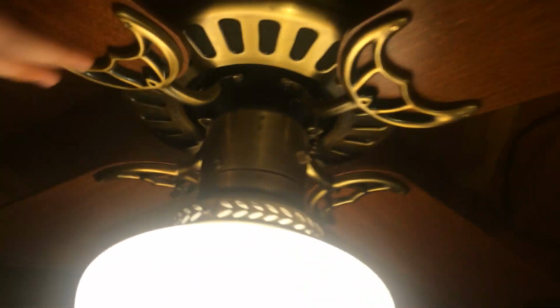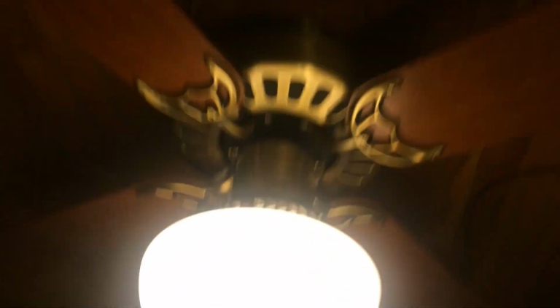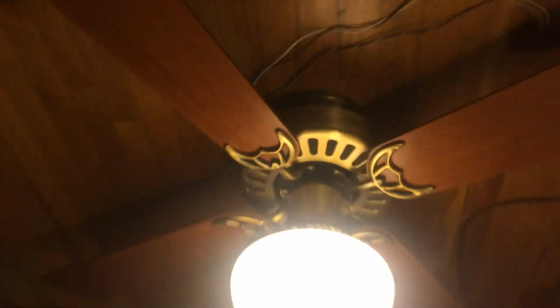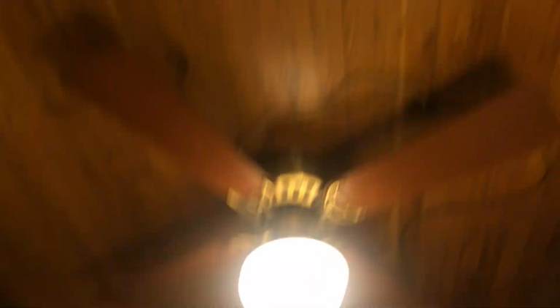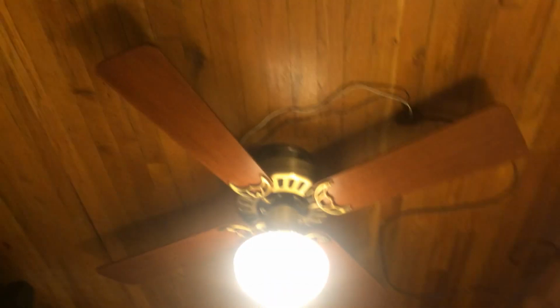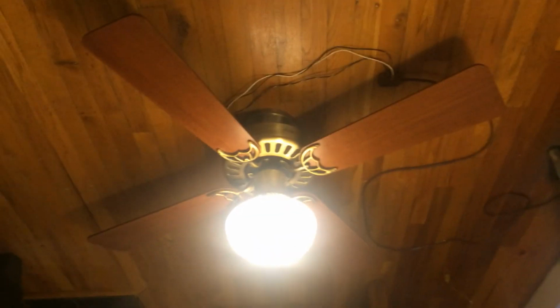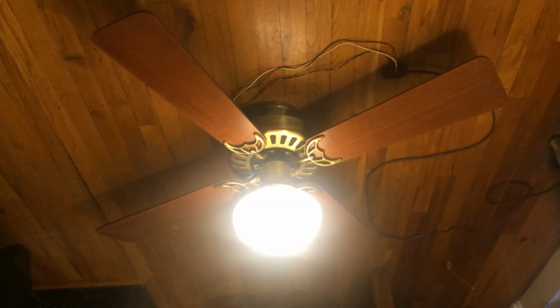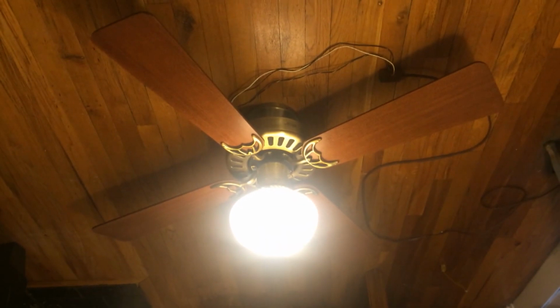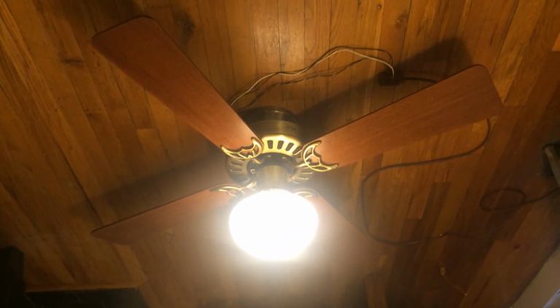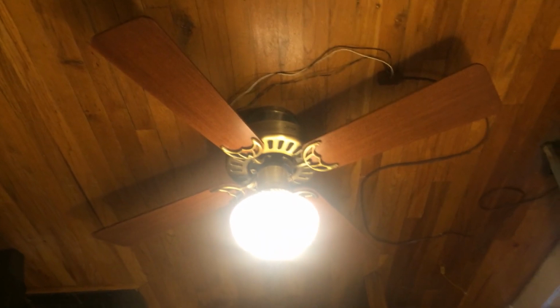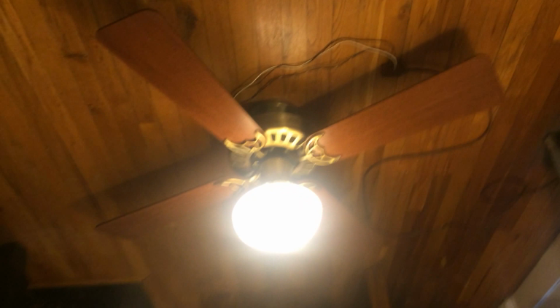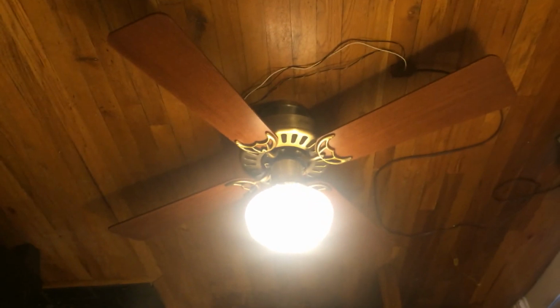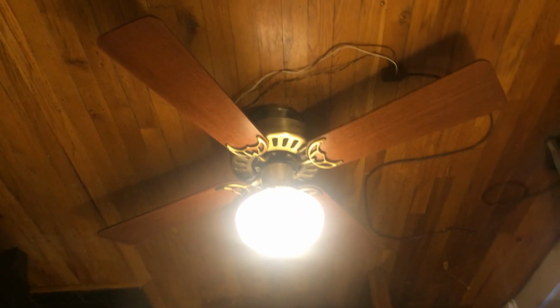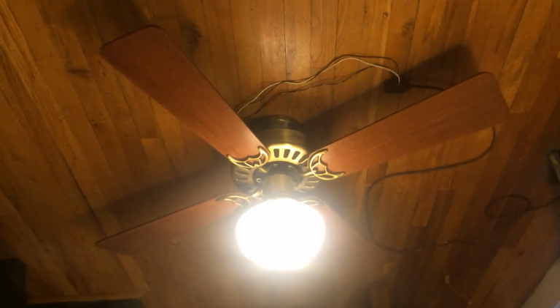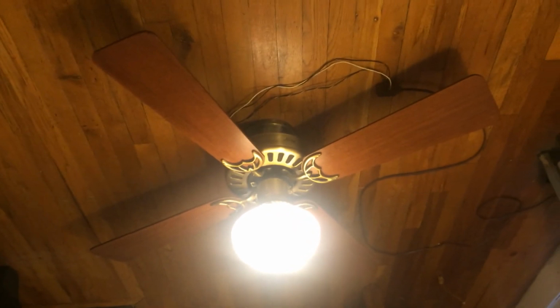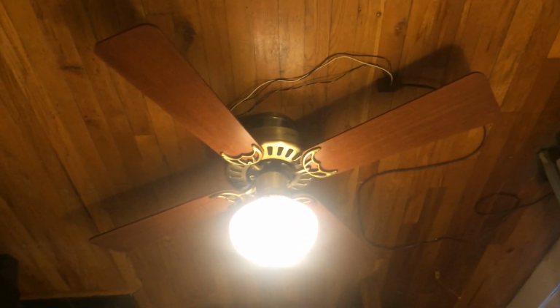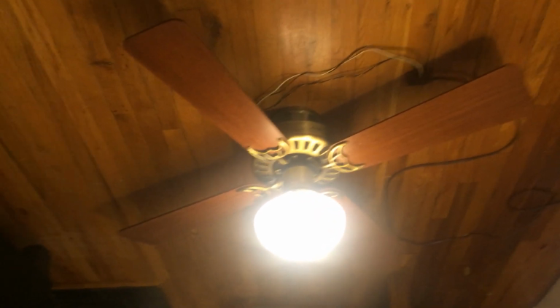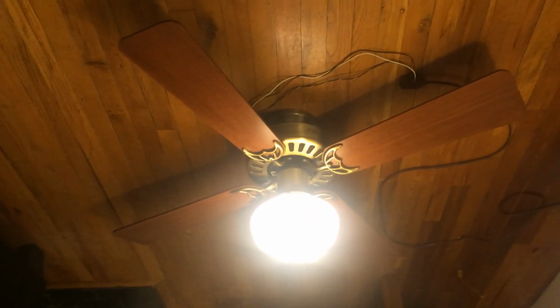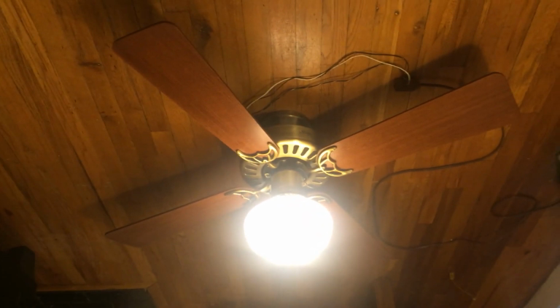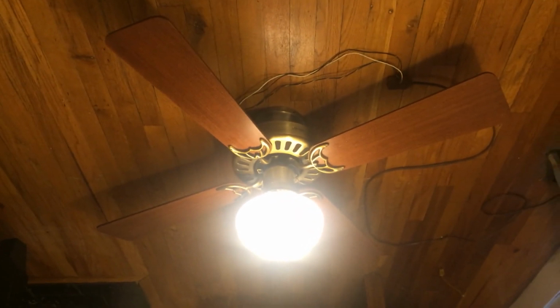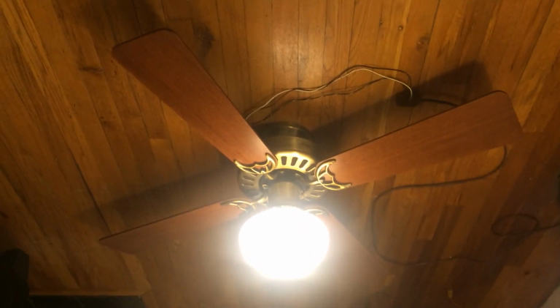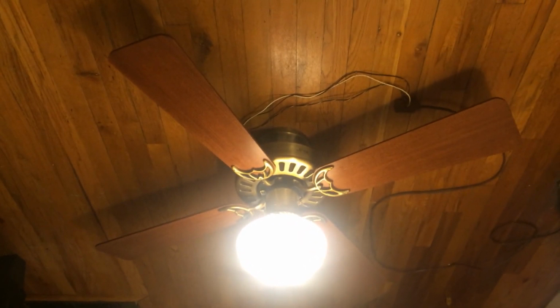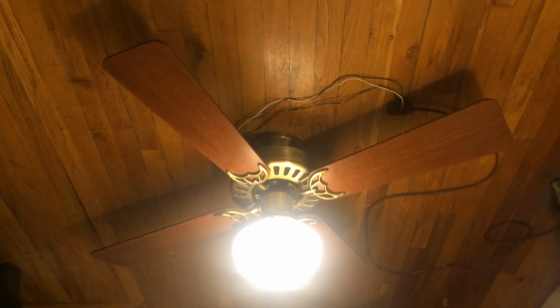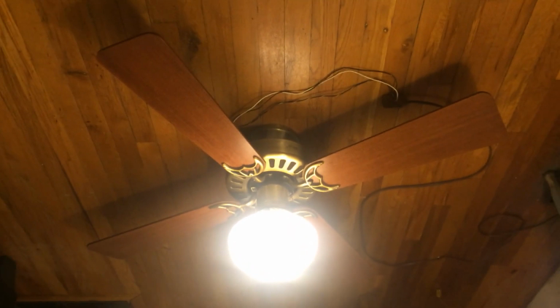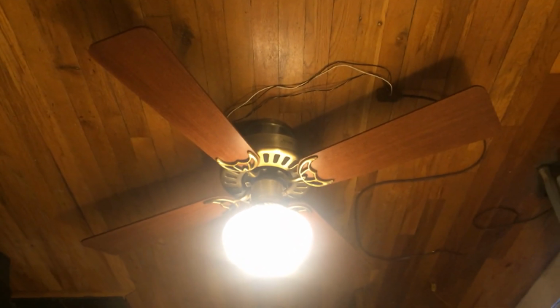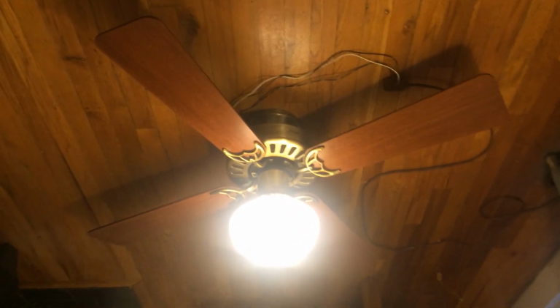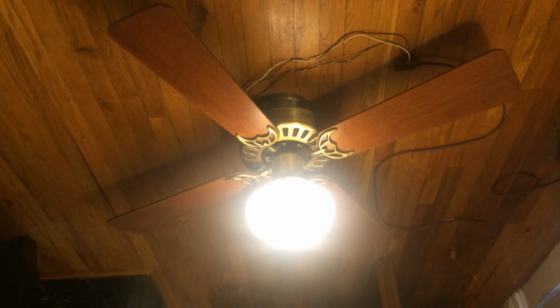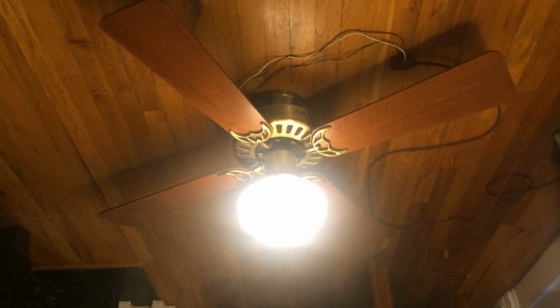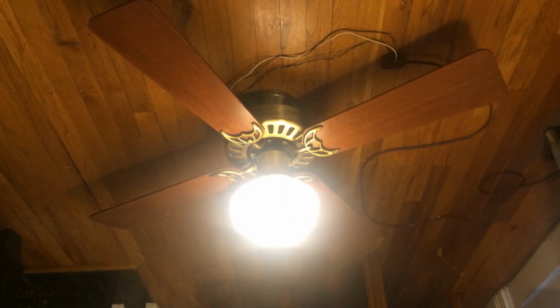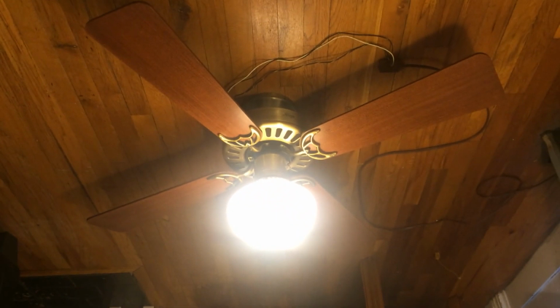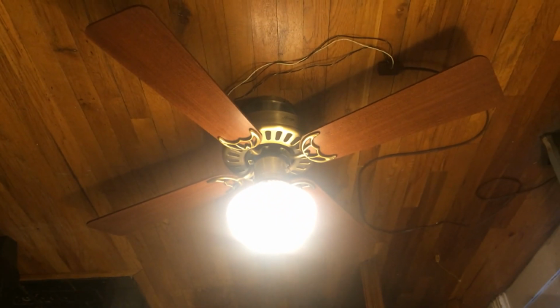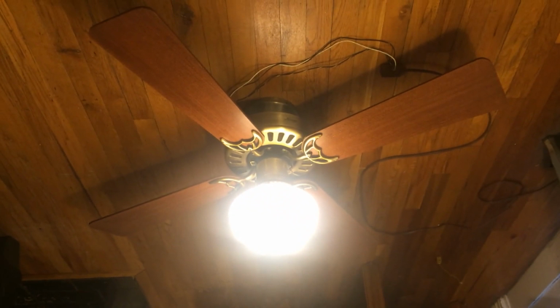As you can see, it does work. This fan really does look nice with the schoolhouse light on it, but once I have my own place I'm definitely going to put this in the kitchen.